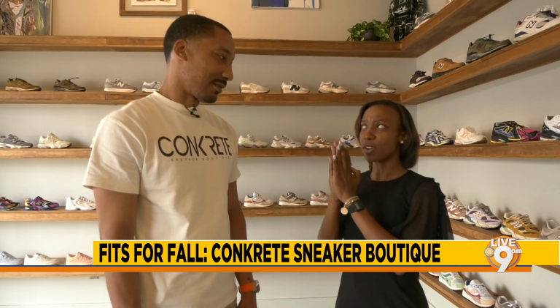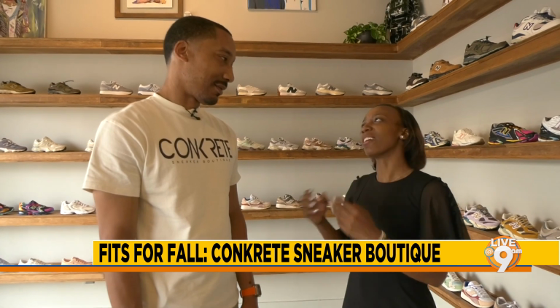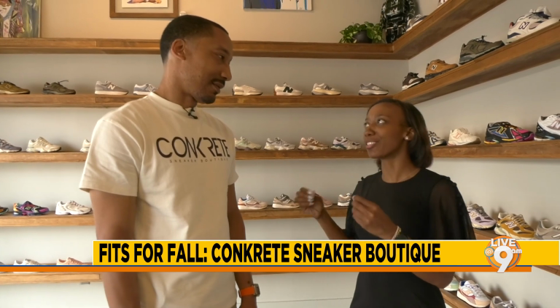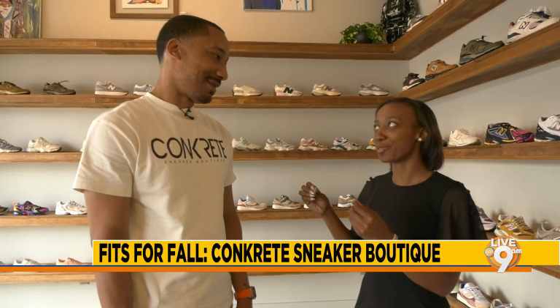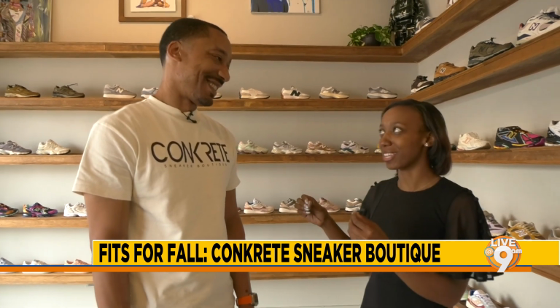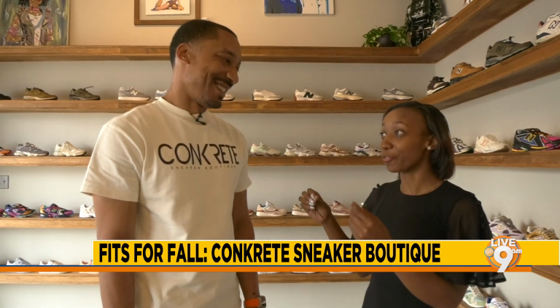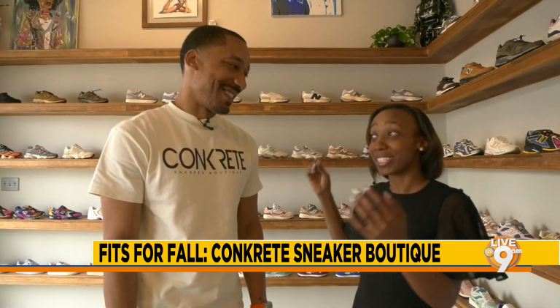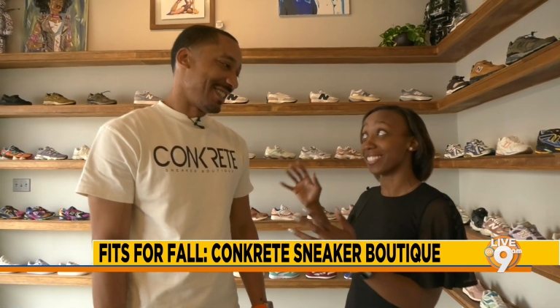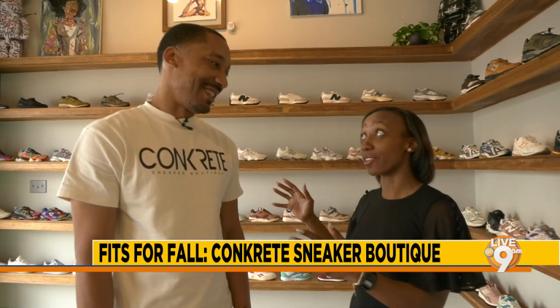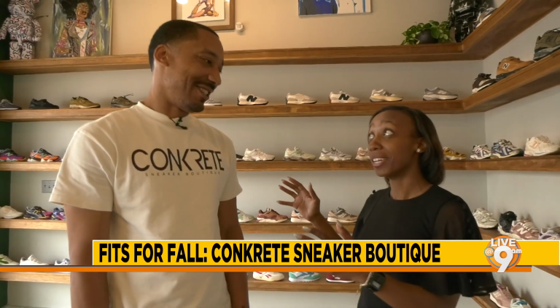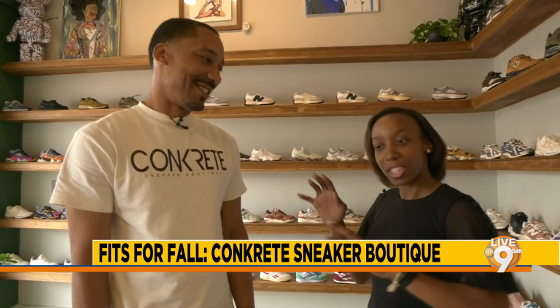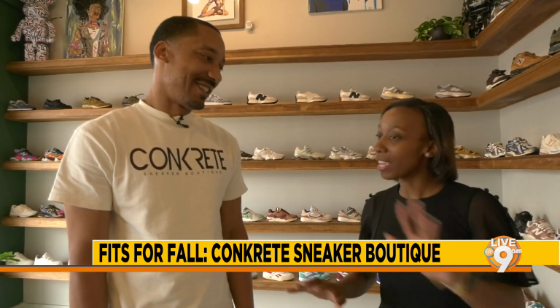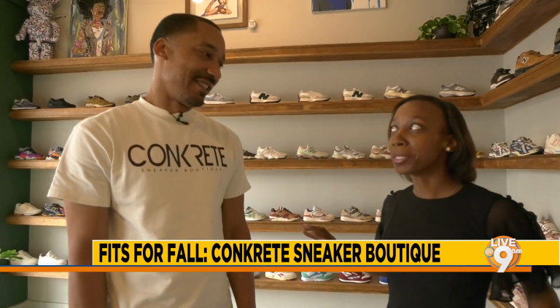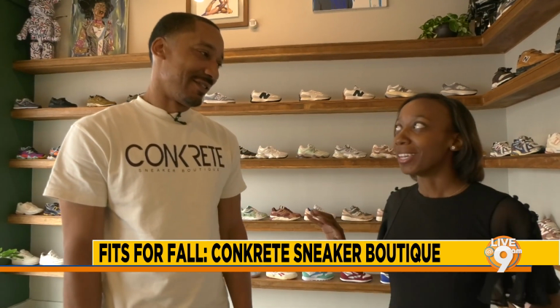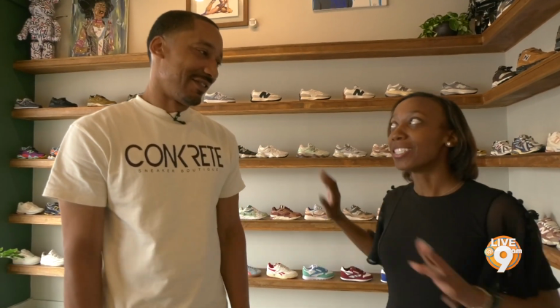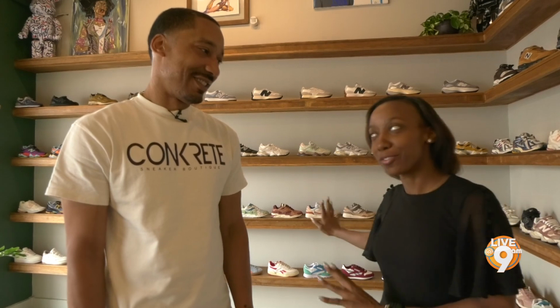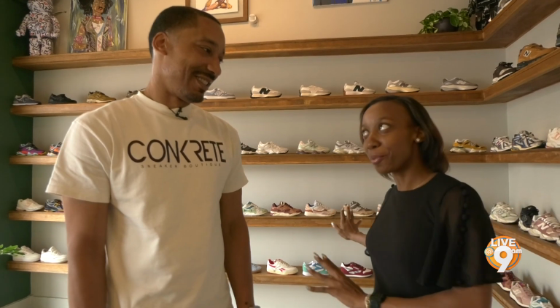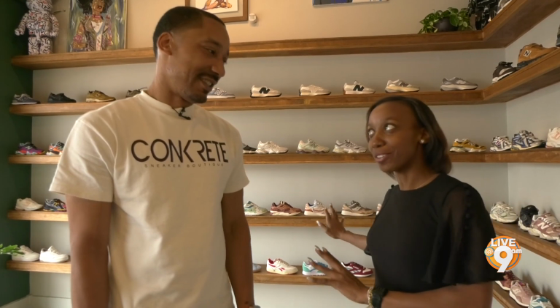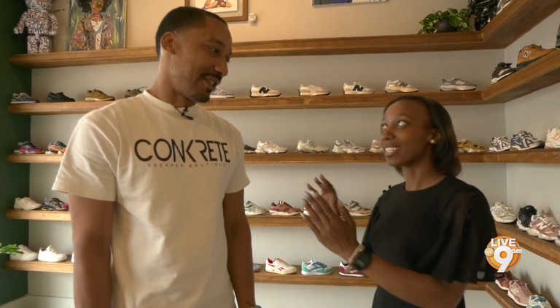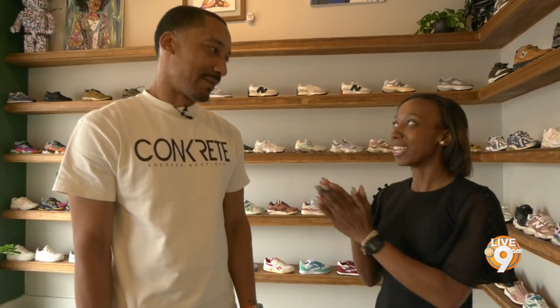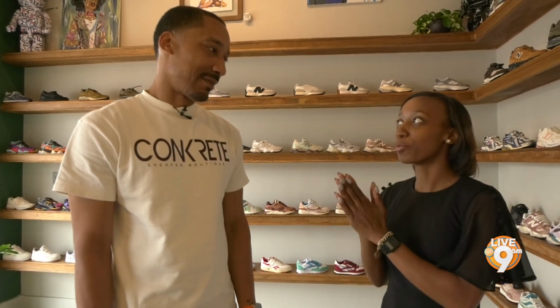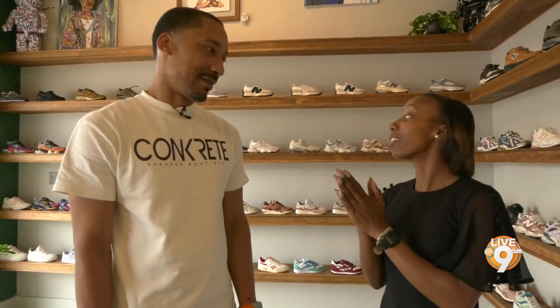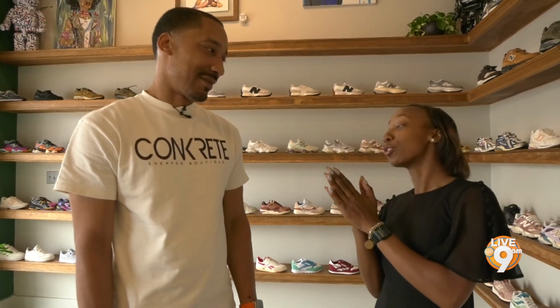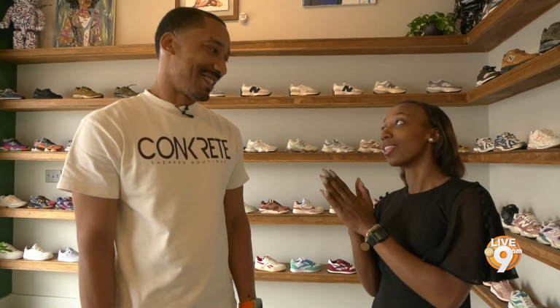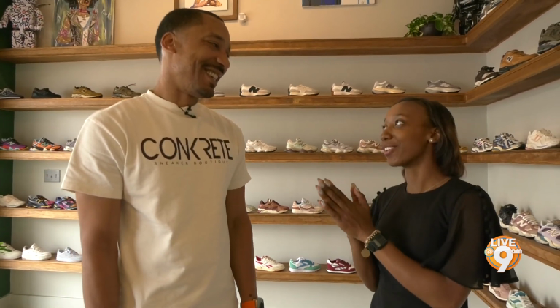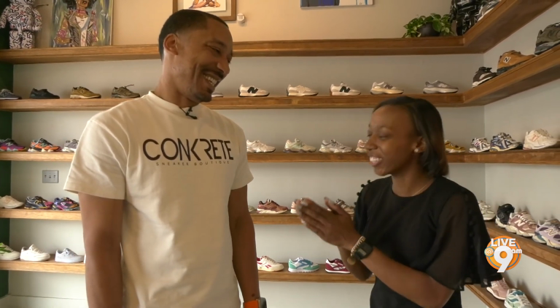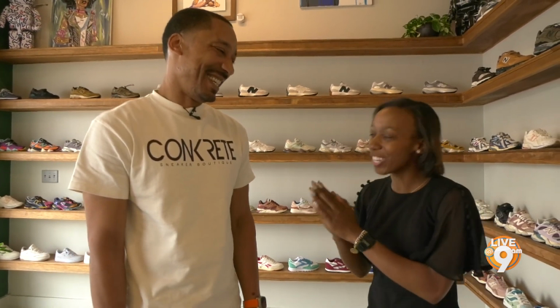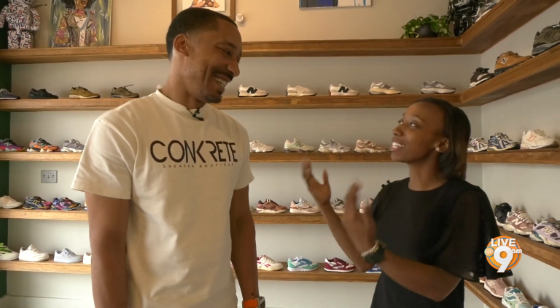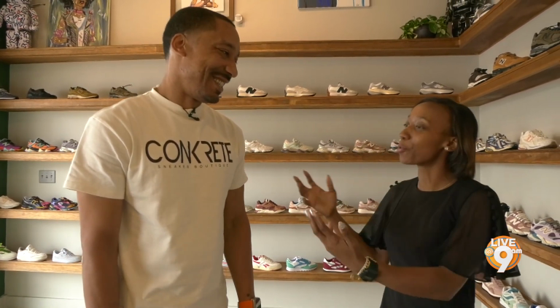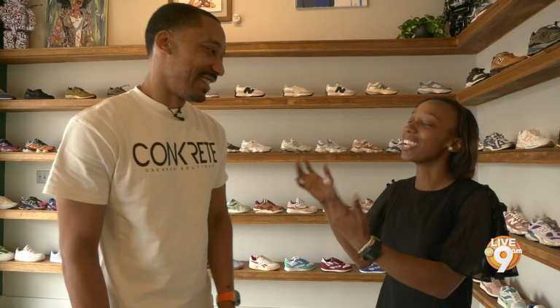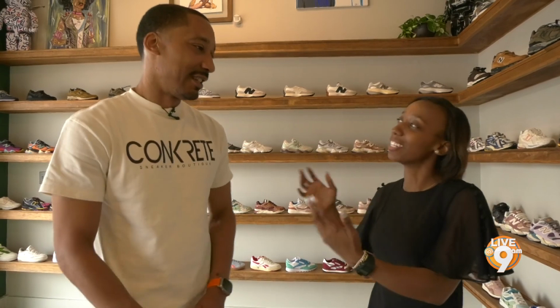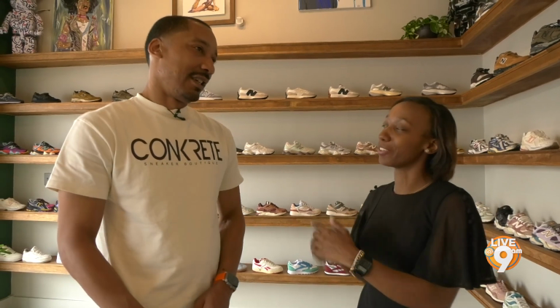Folks have to get the fits ready because football season is here, and they will be out and sneakers are very important. At Jackson State games, we look at folks' shoes a lot. So what do you look for in a good sneaker?